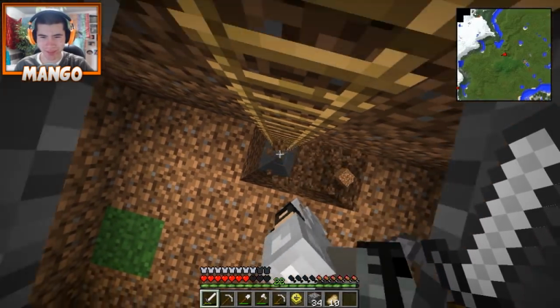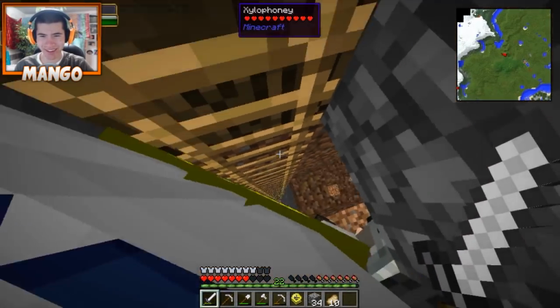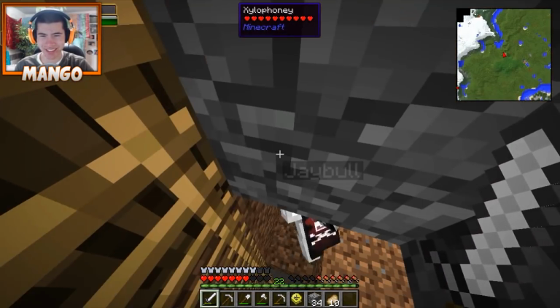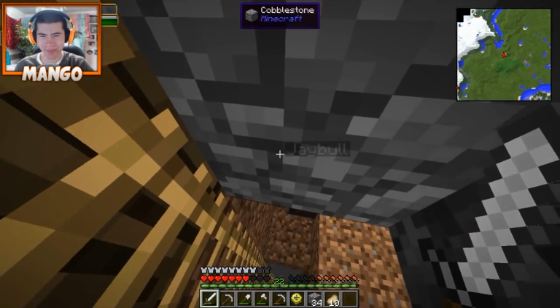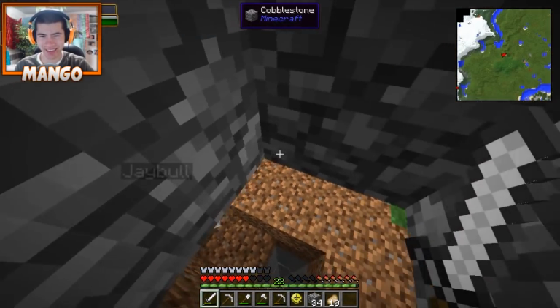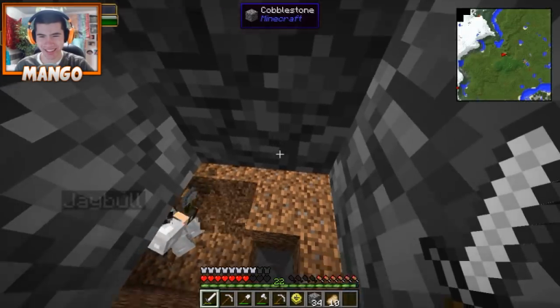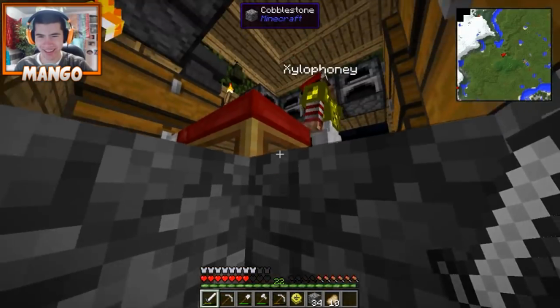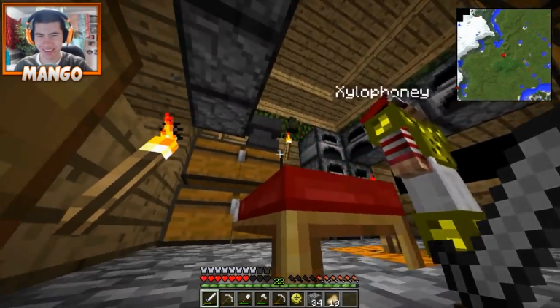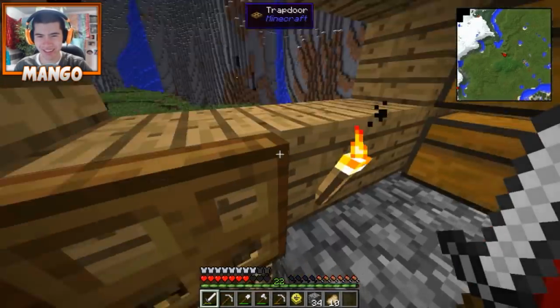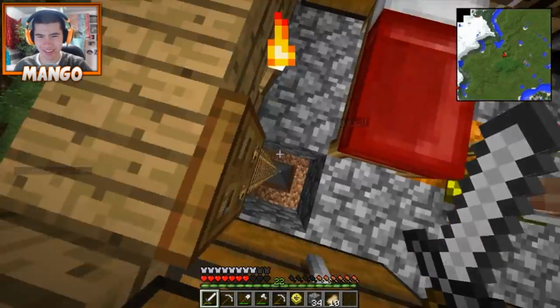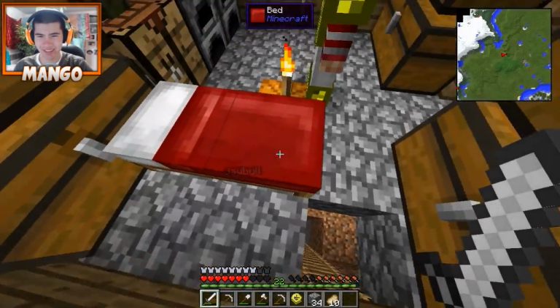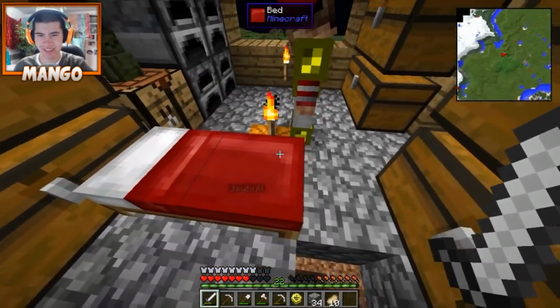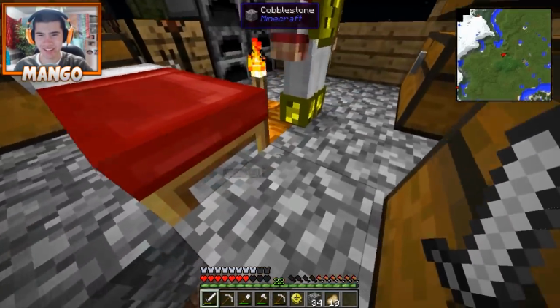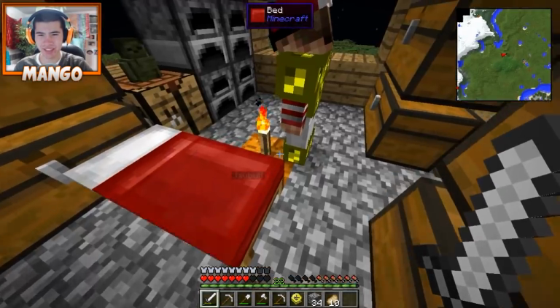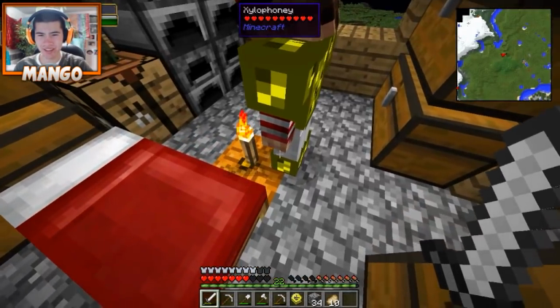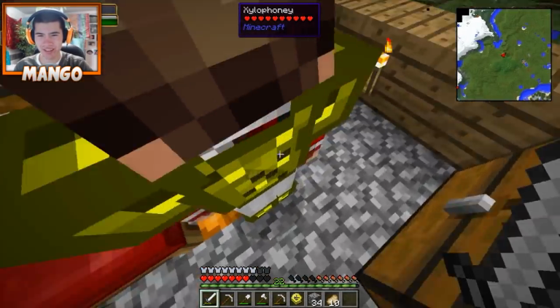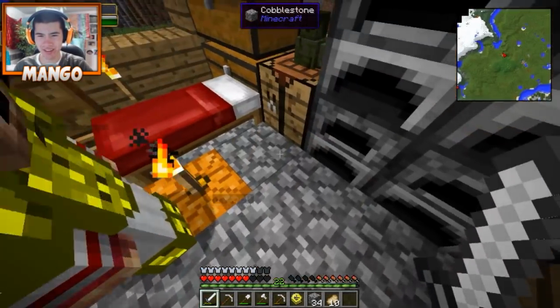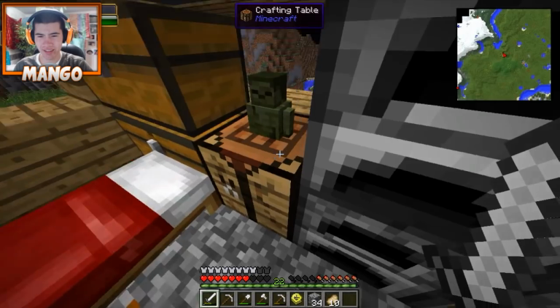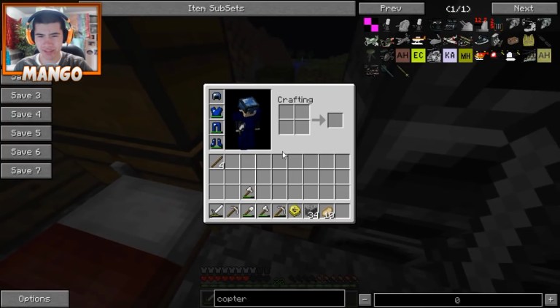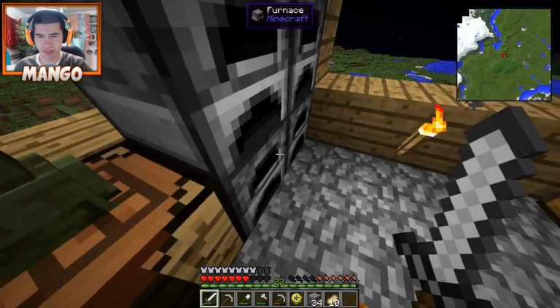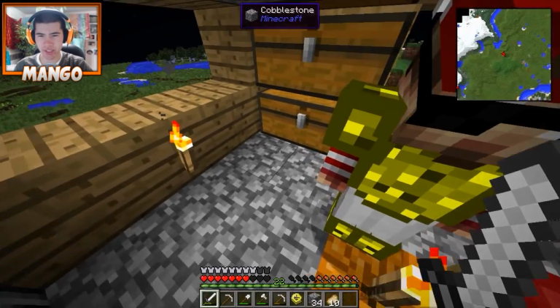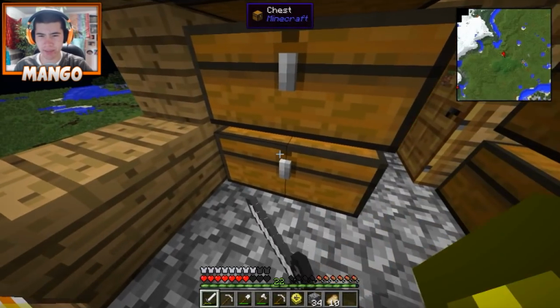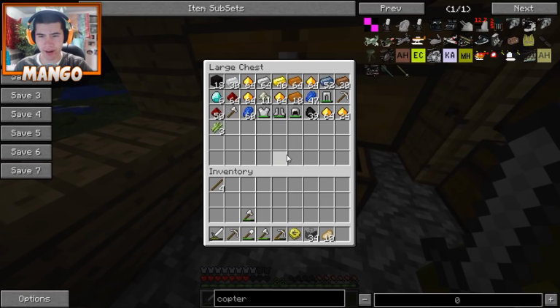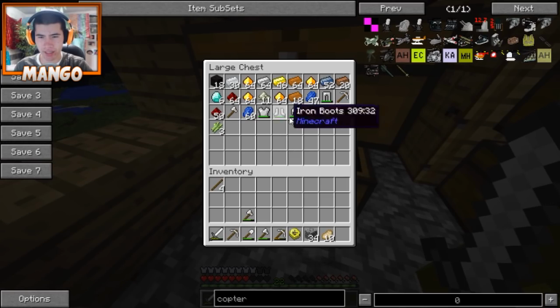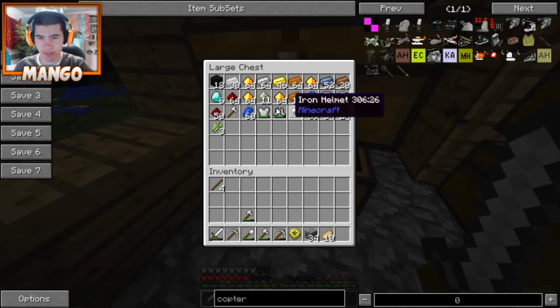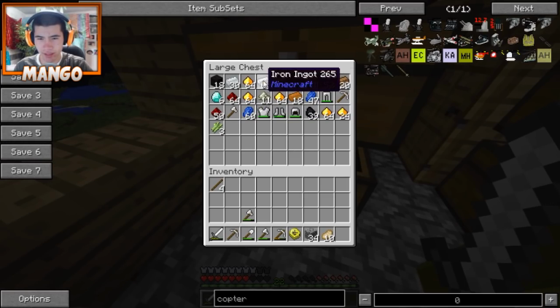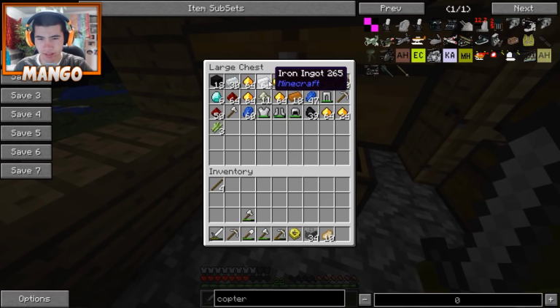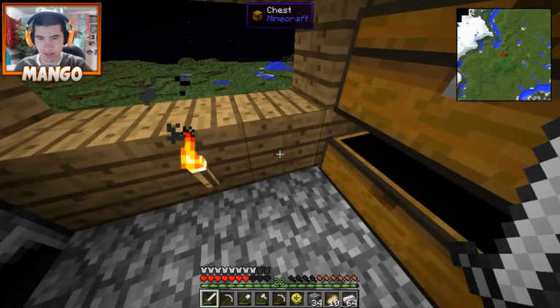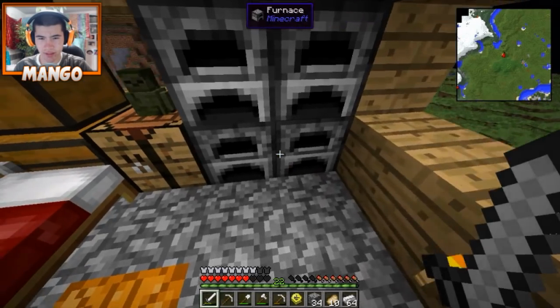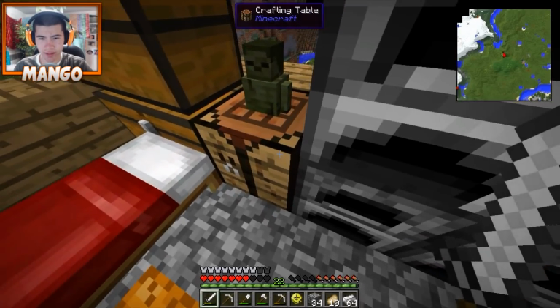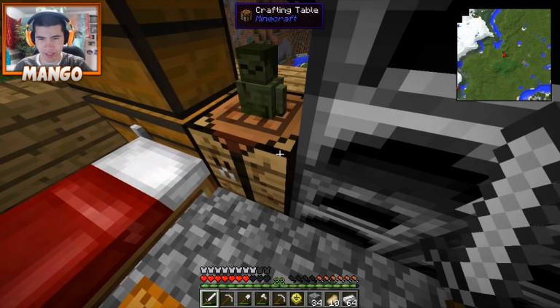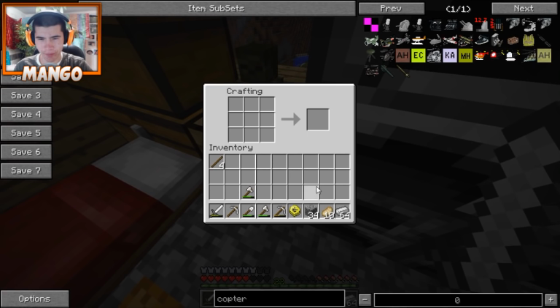What's down here? Did you guys go digging underneath? He's making a basement for this. Yeah, I was making a little analyzer room. Fair enough. I'm just going to take some iron out of the chest because I think something happened with that. Did it just disappear?